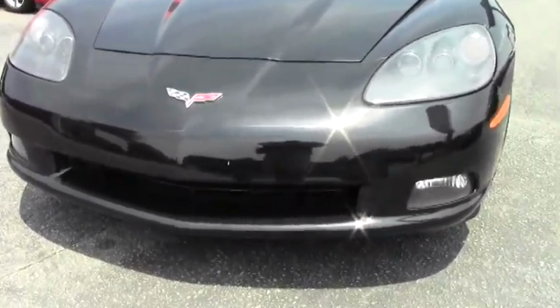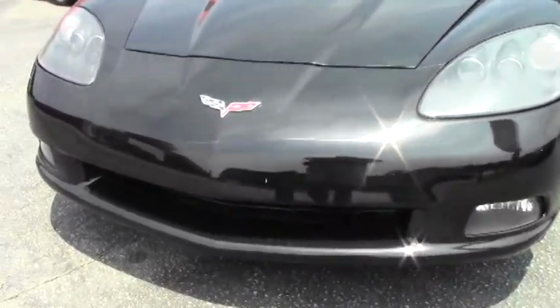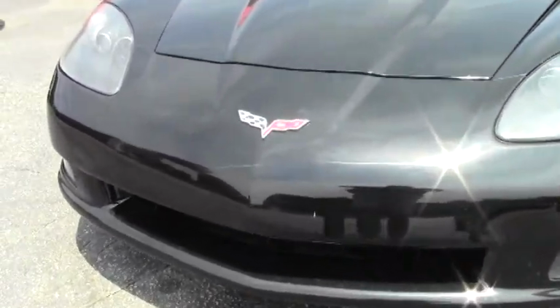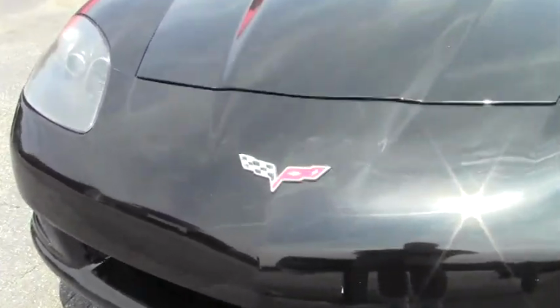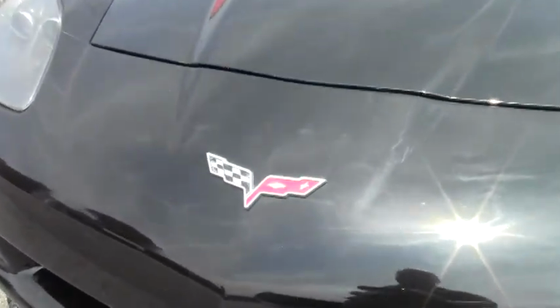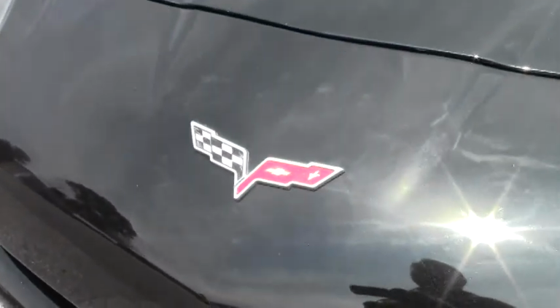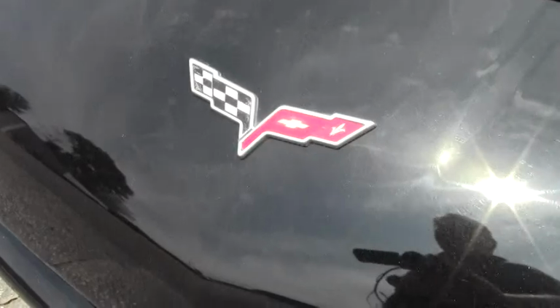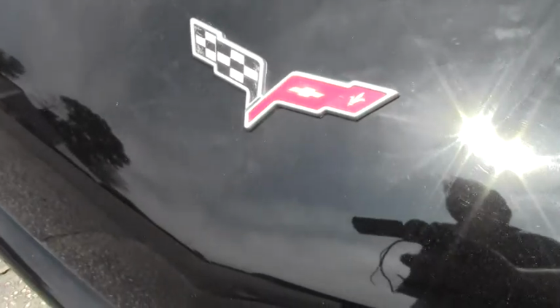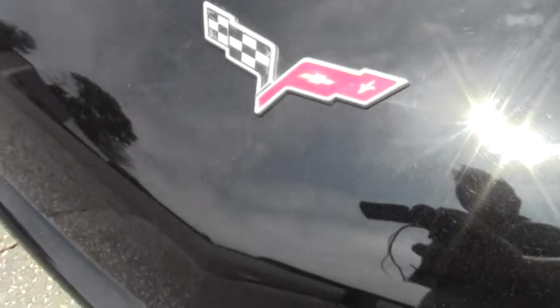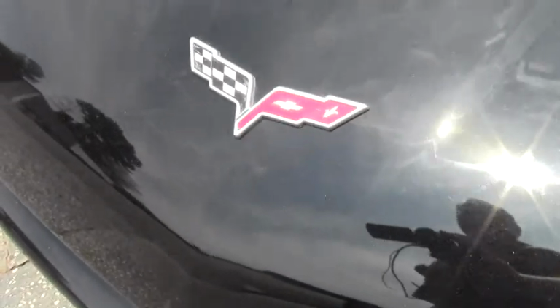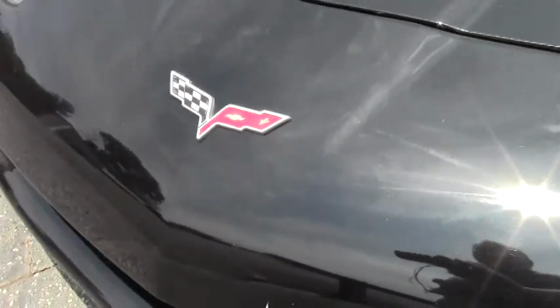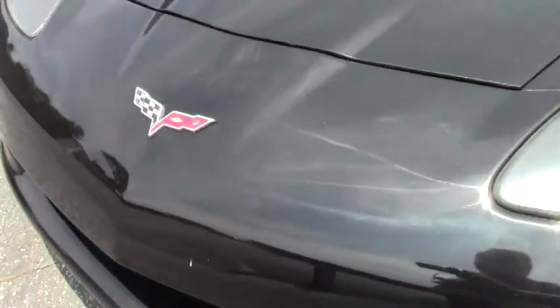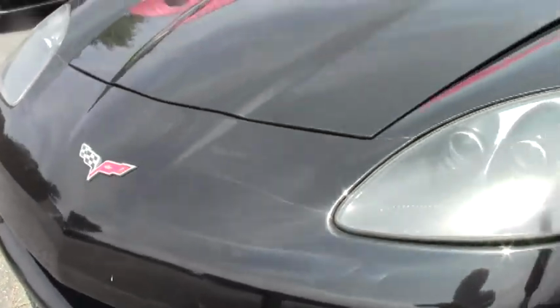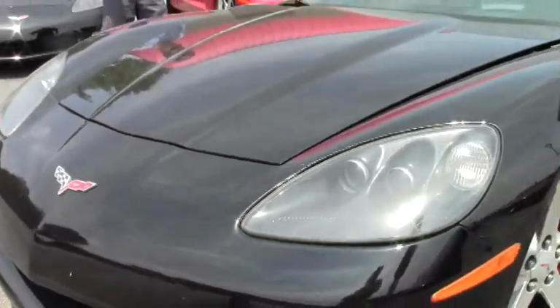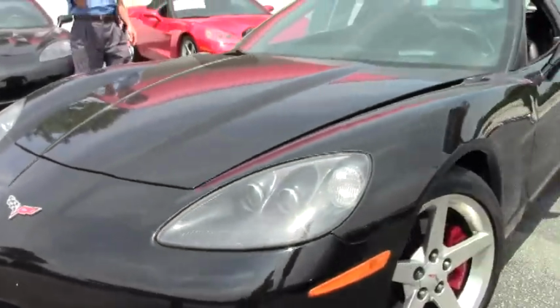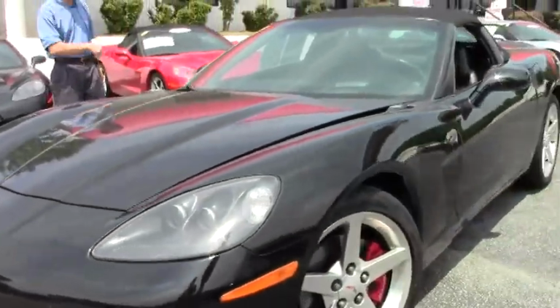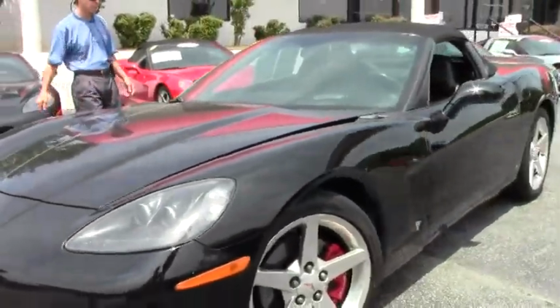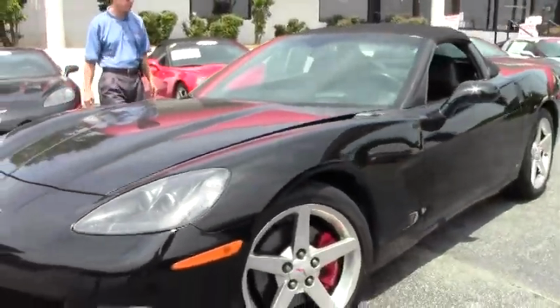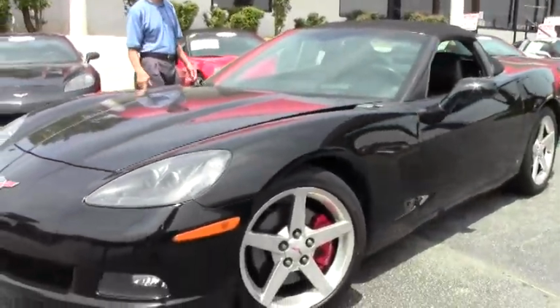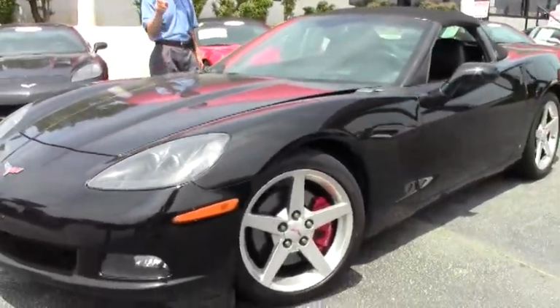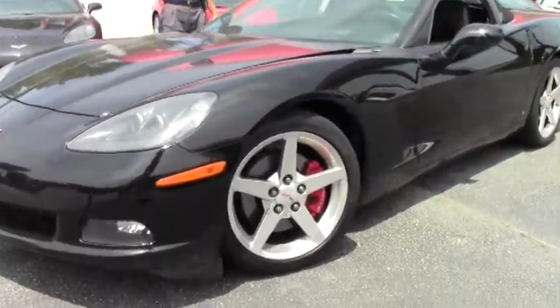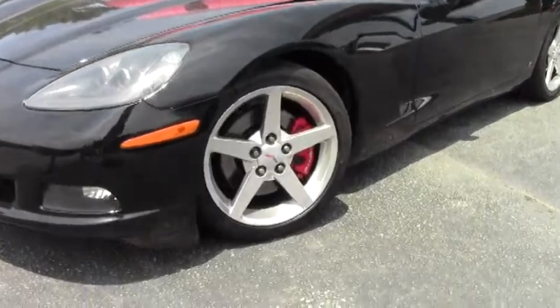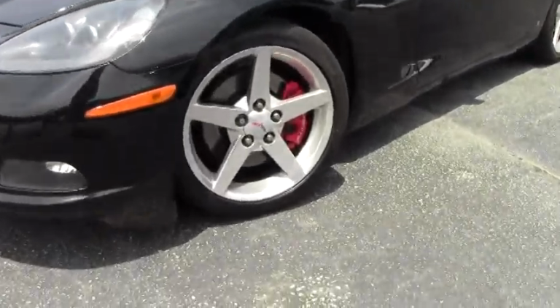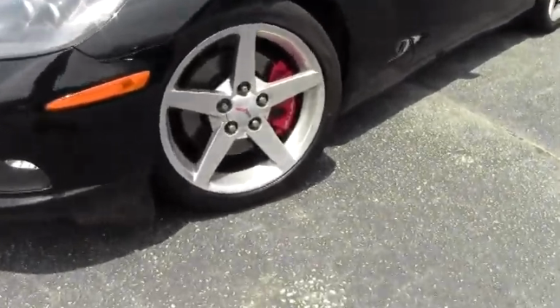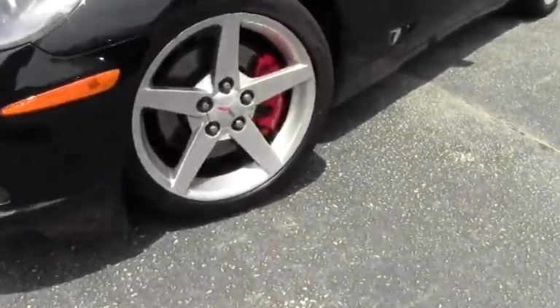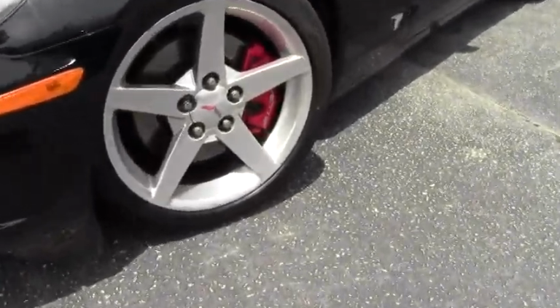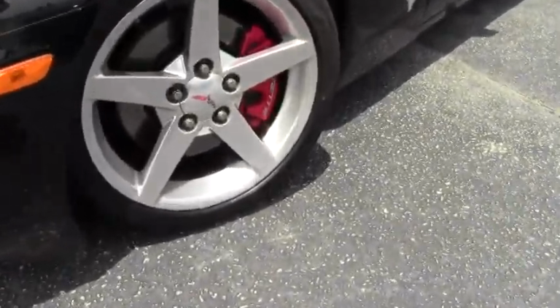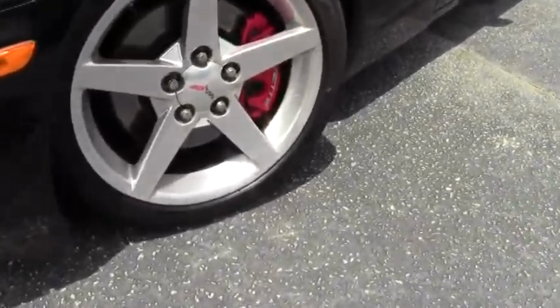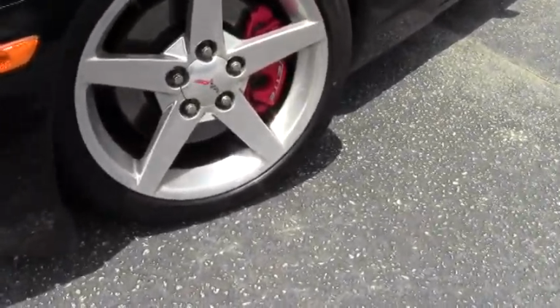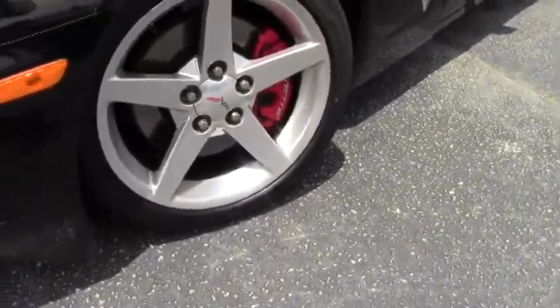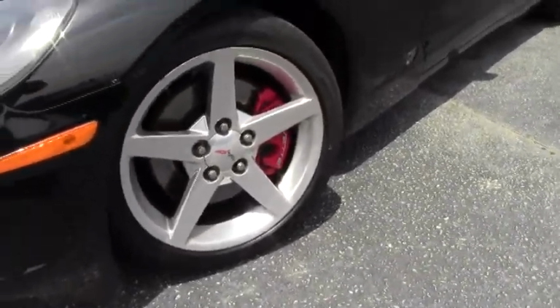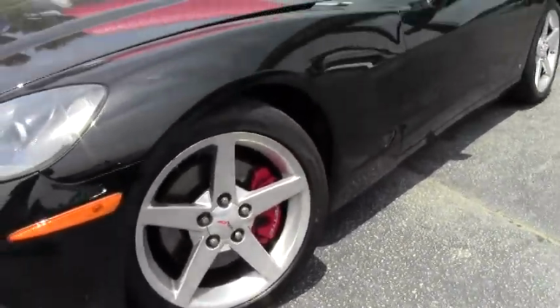We're going to take a look at the paint — good shape. Tires are in good shape. Just a good walk around. Just one example of 125 Corvettes we have in stock here at Buy A Vet.